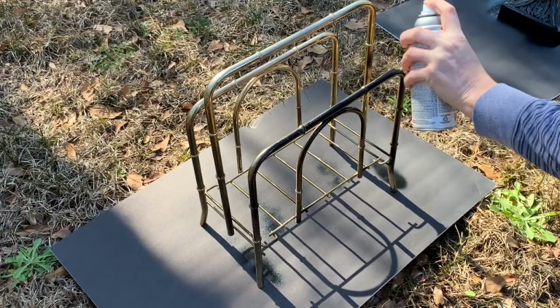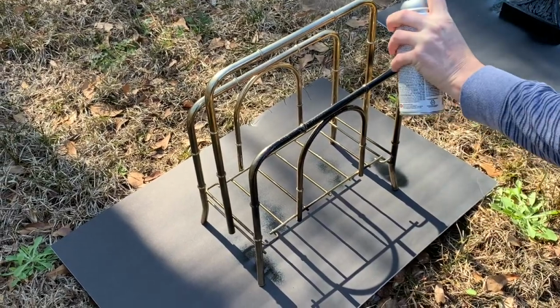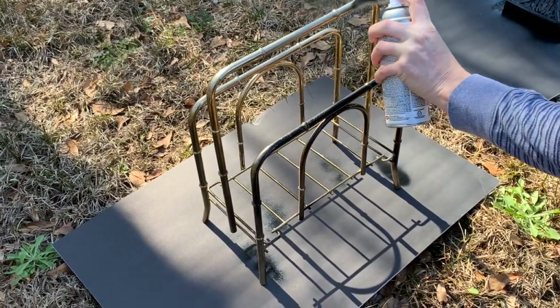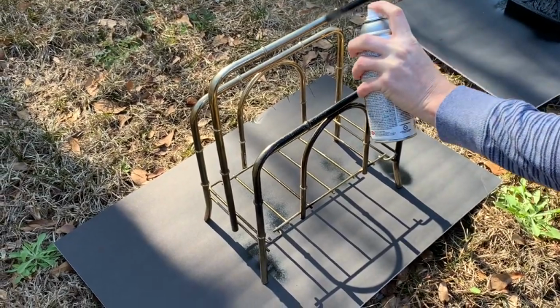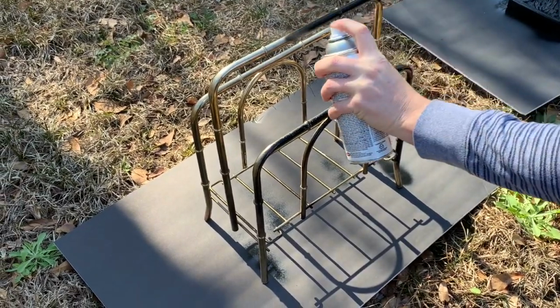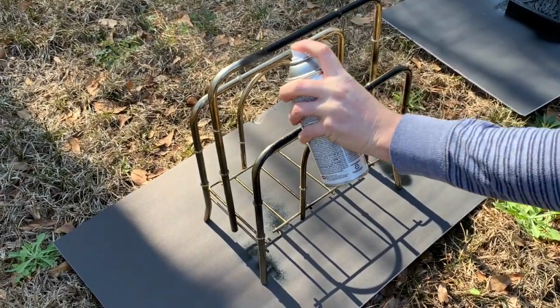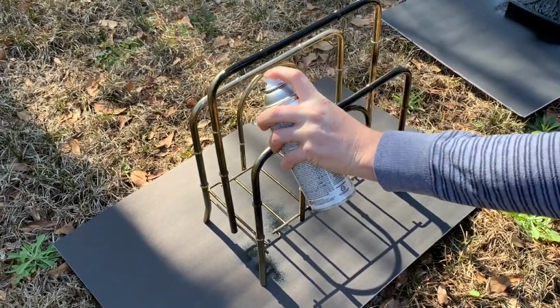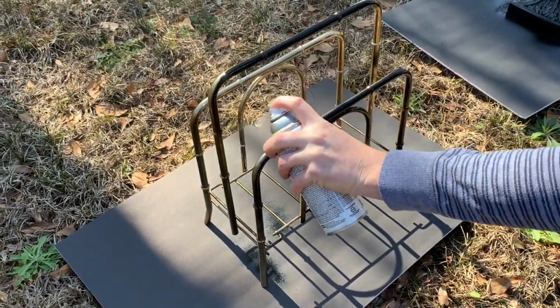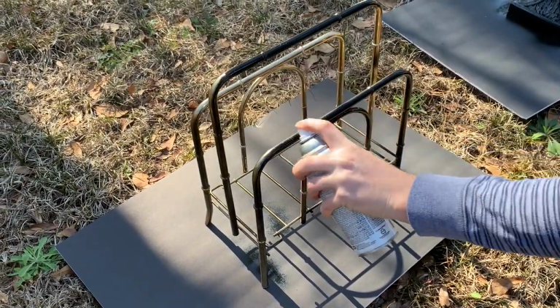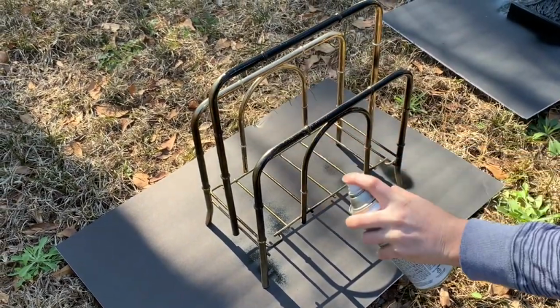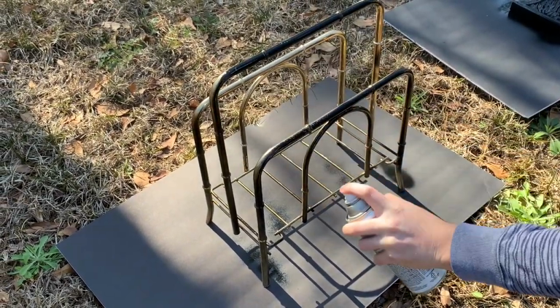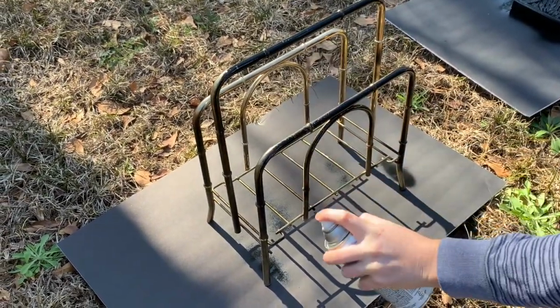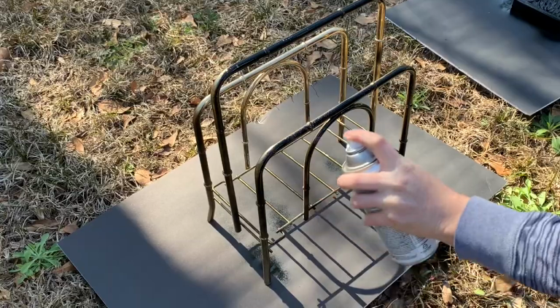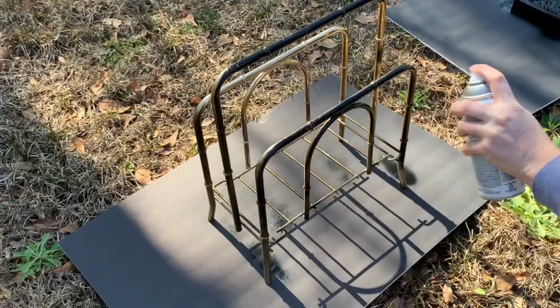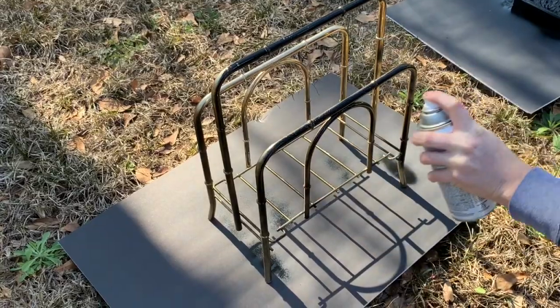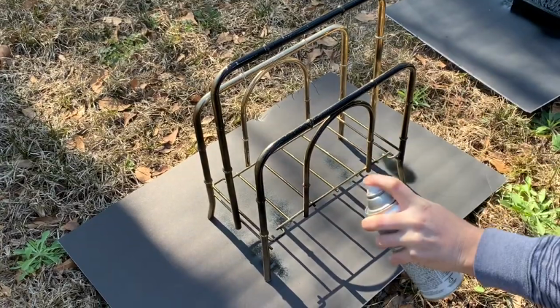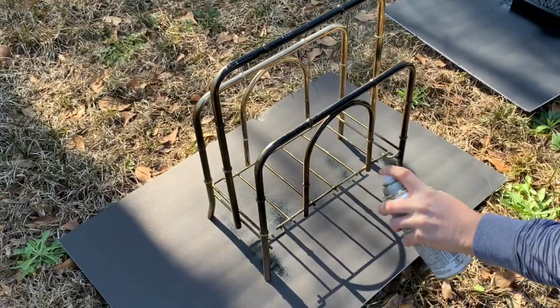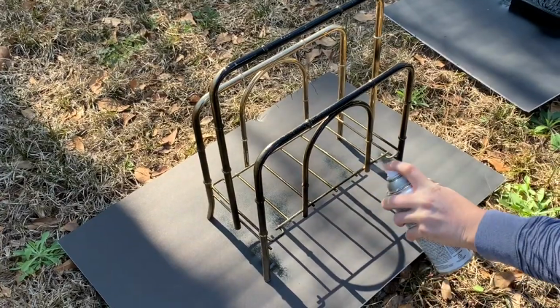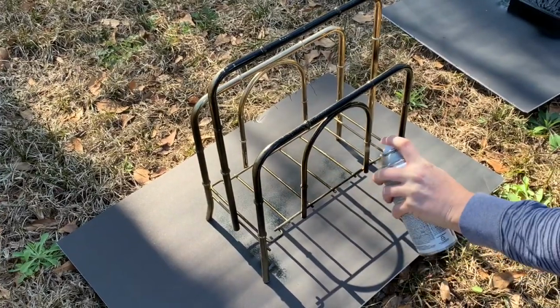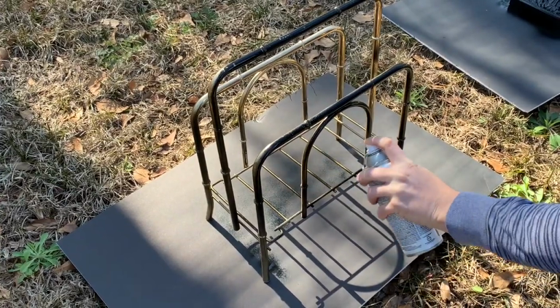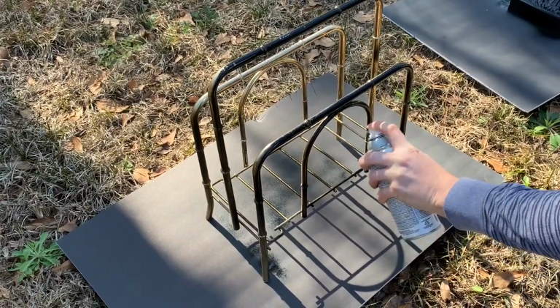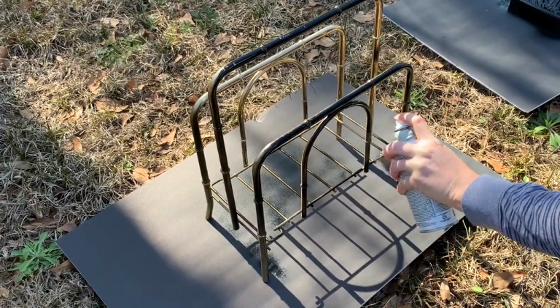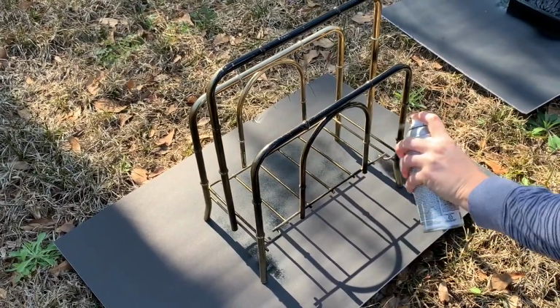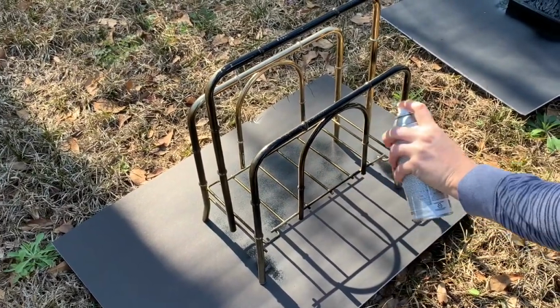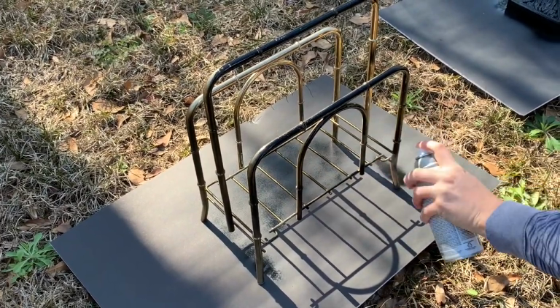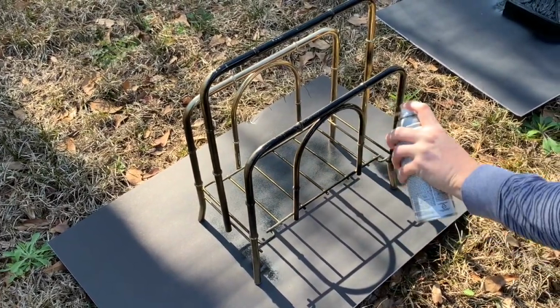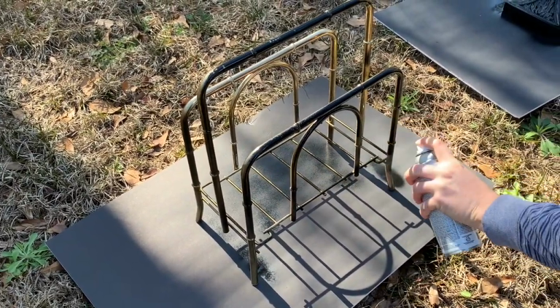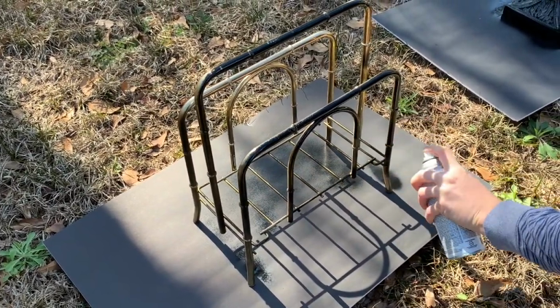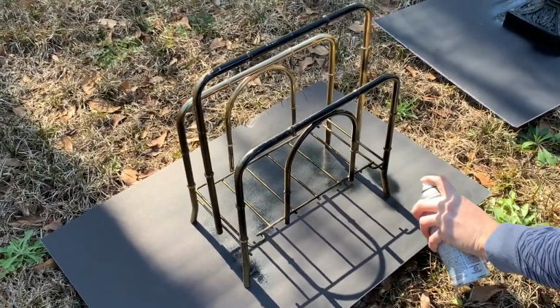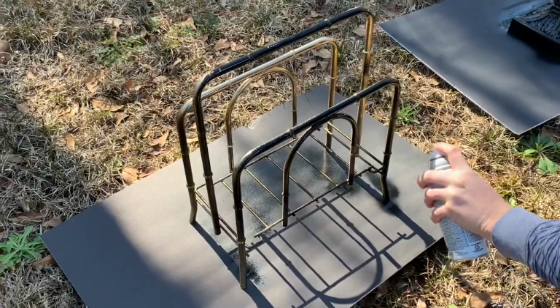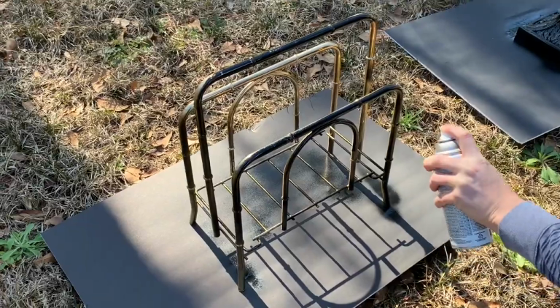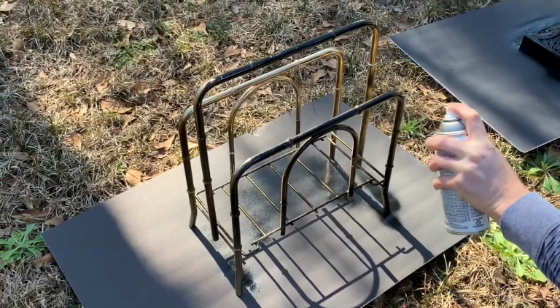It's been a while since I've been to Goodwill so I was really looking forward to seeing what I was going to find. The first thing that I spotted was this gold magazine holder and I knew it had to come home with me because it was only five dollars.